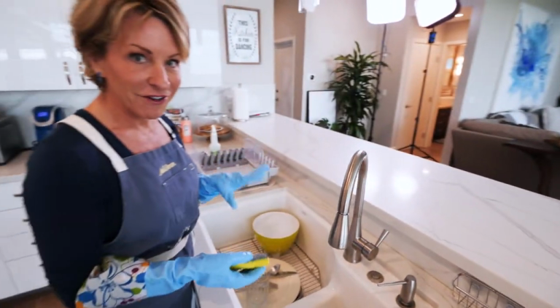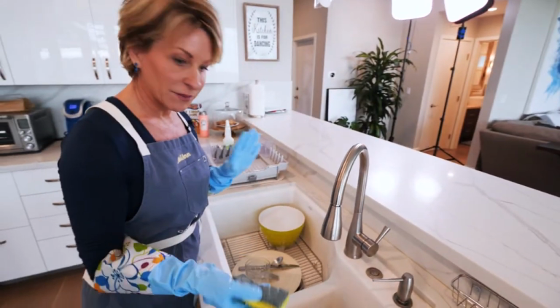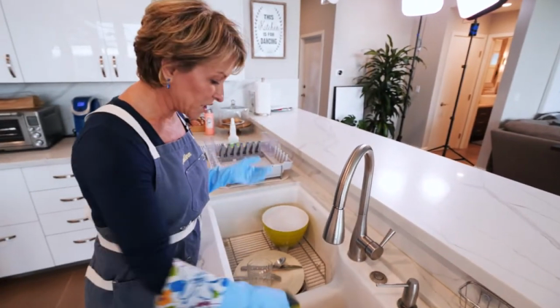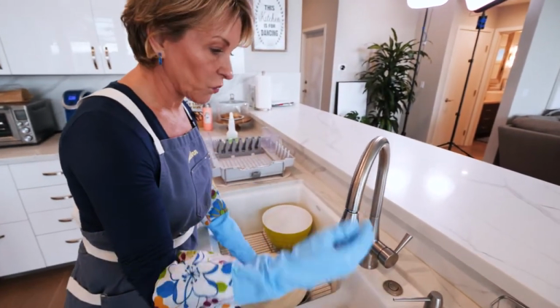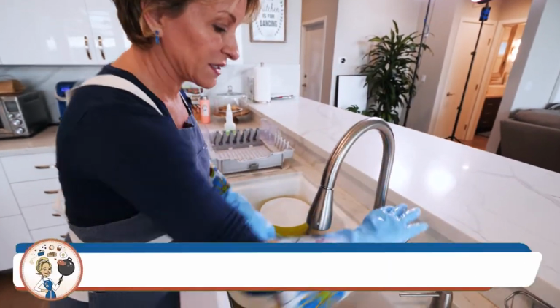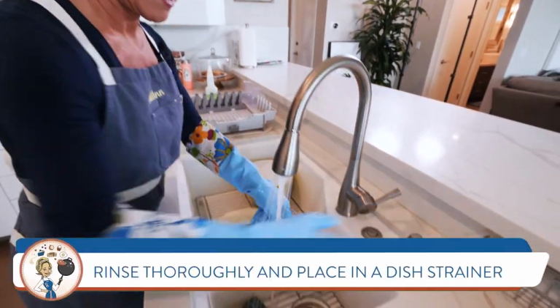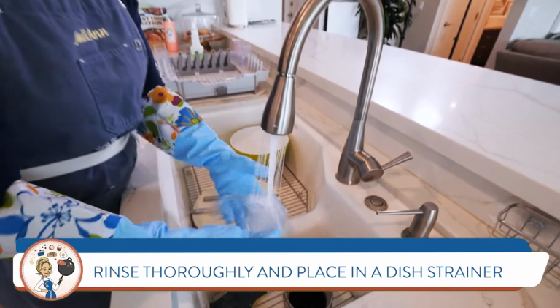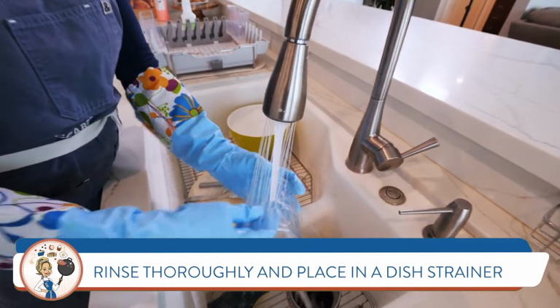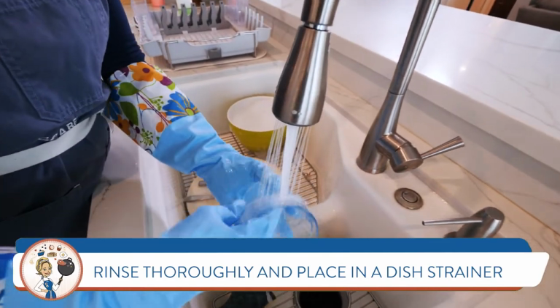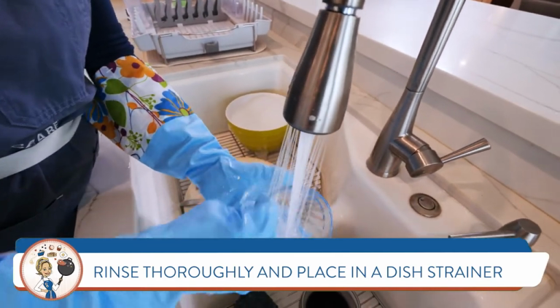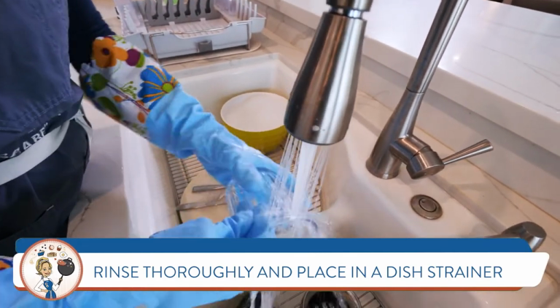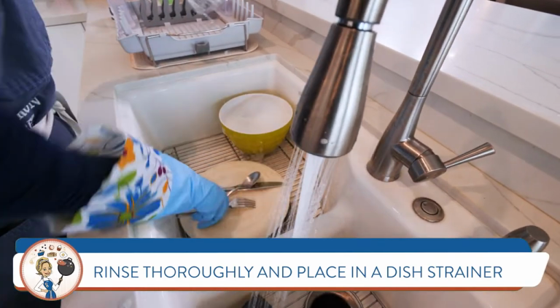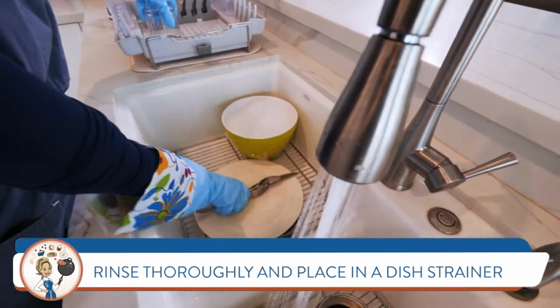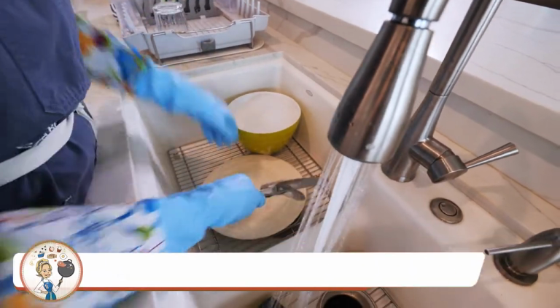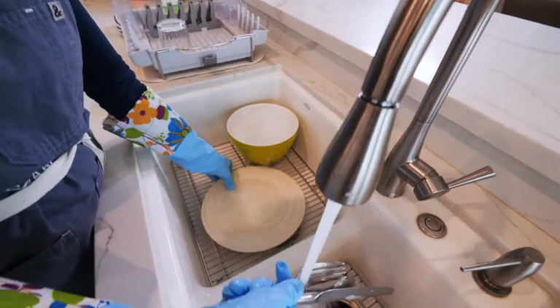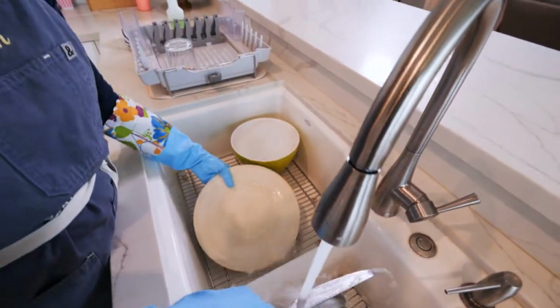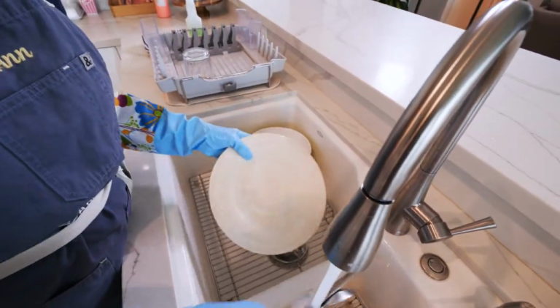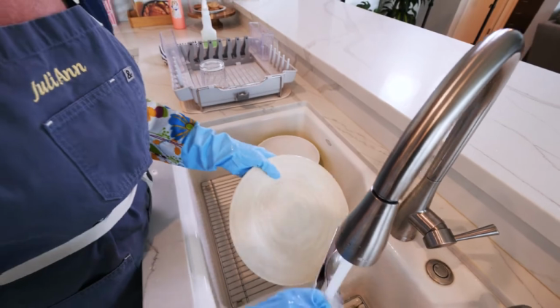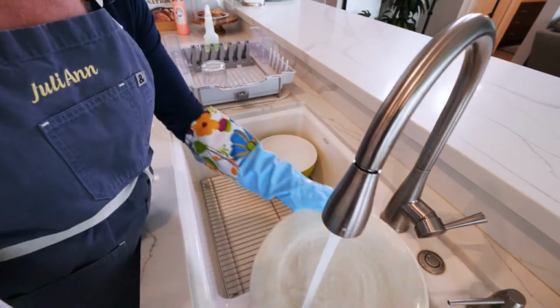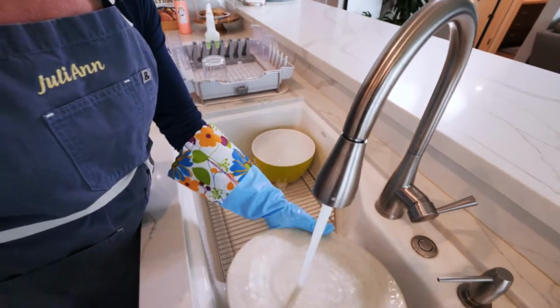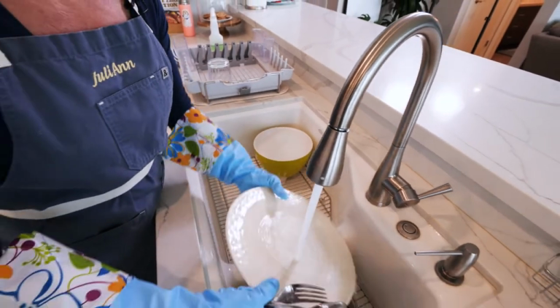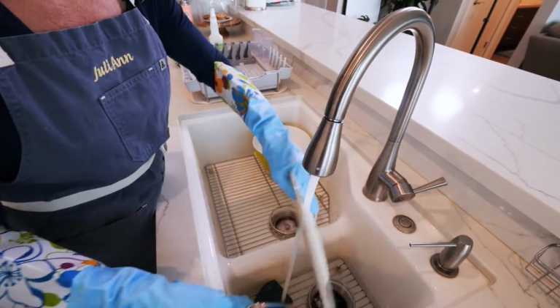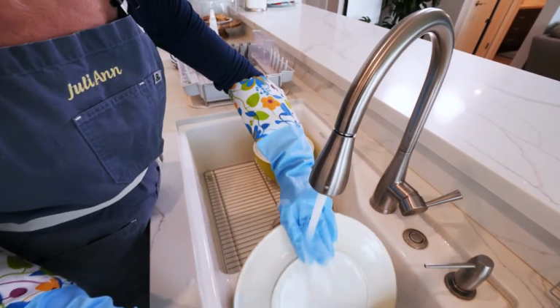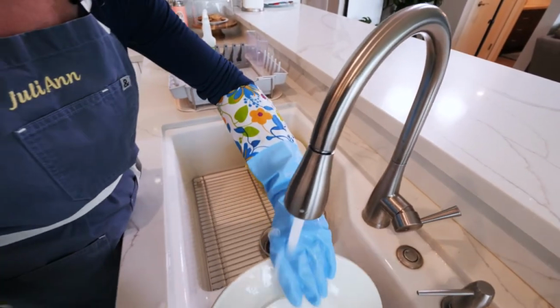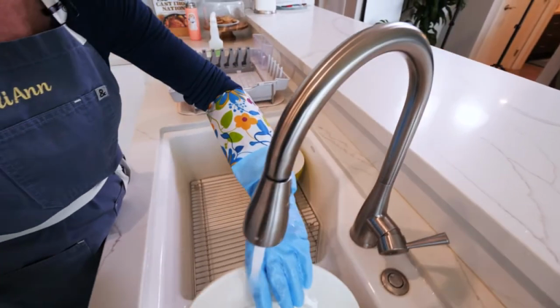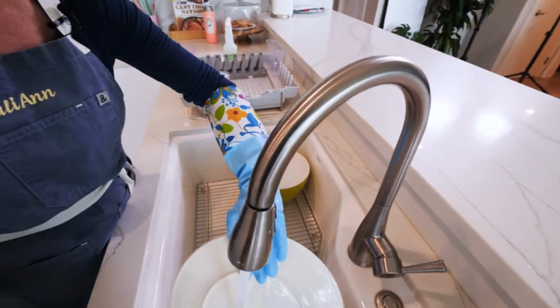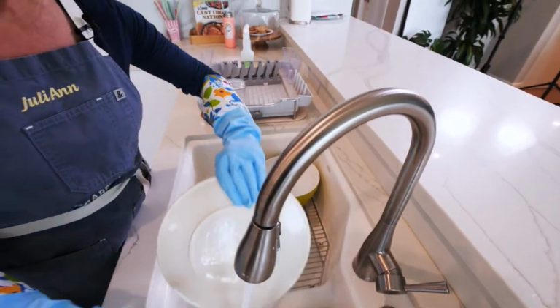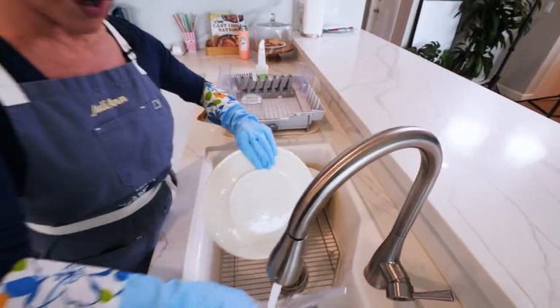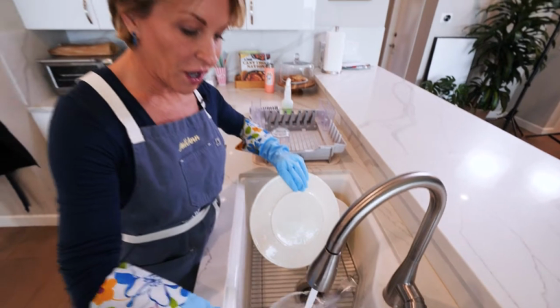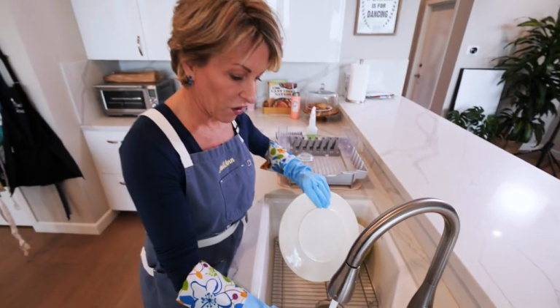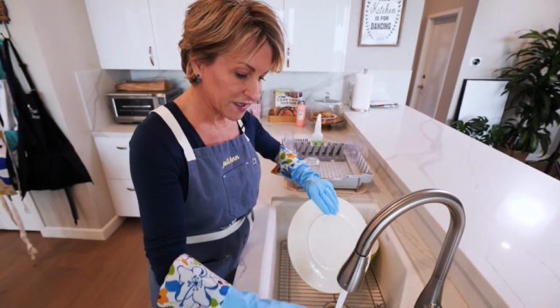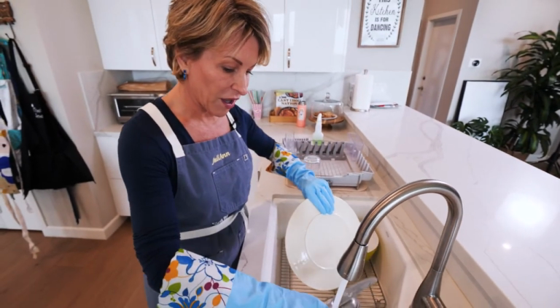Now that everything has been washed, I'll rinse them with hot water and throw them right there in our little dish drainer. Remember, we want to do a thorough job — get all that soap off.